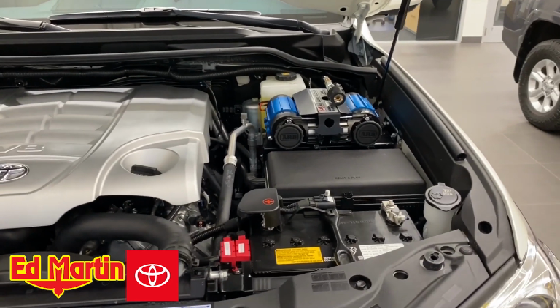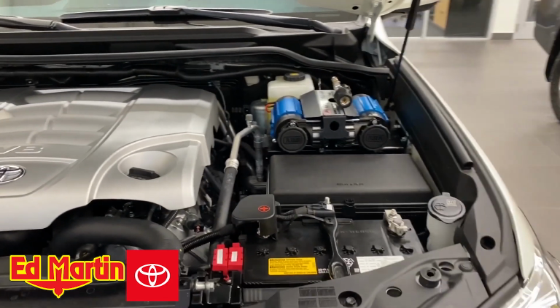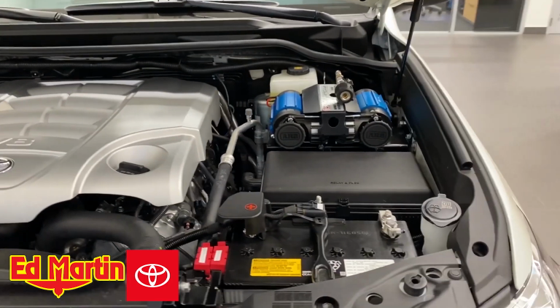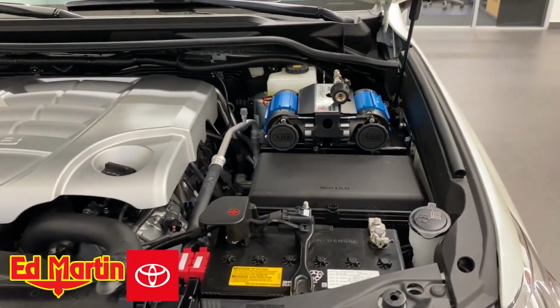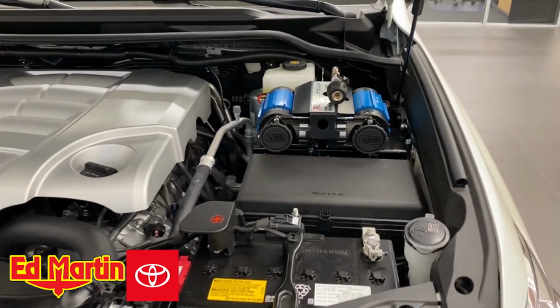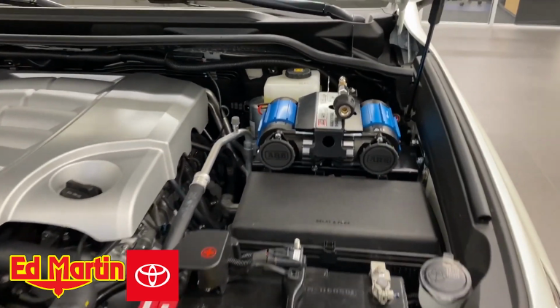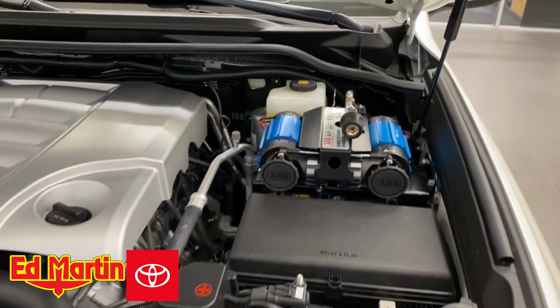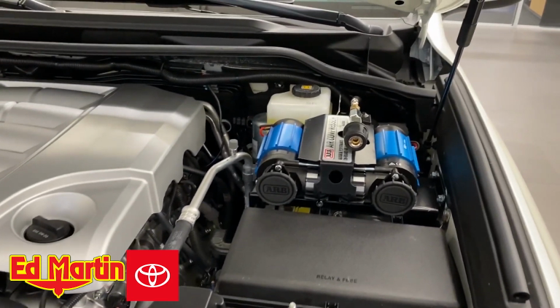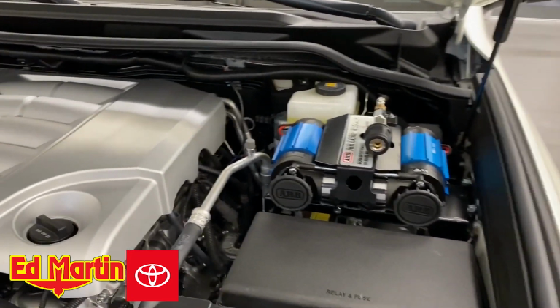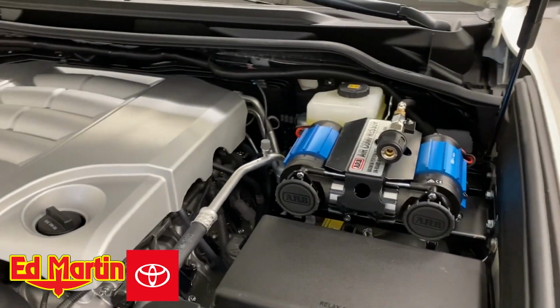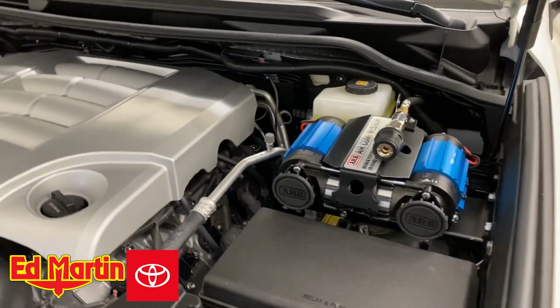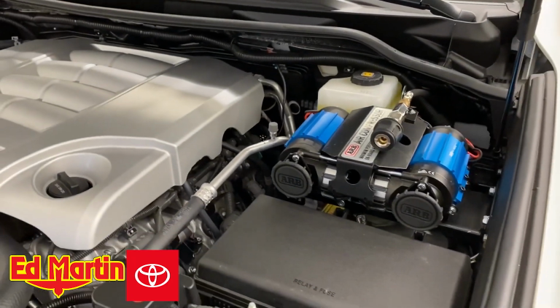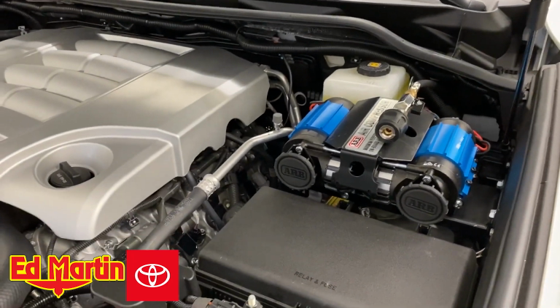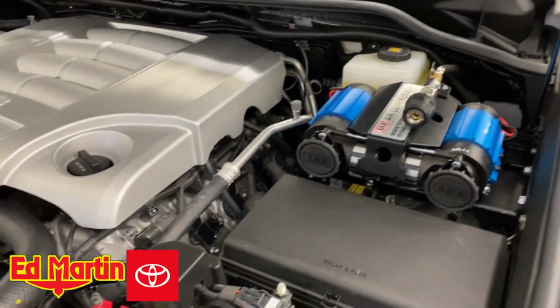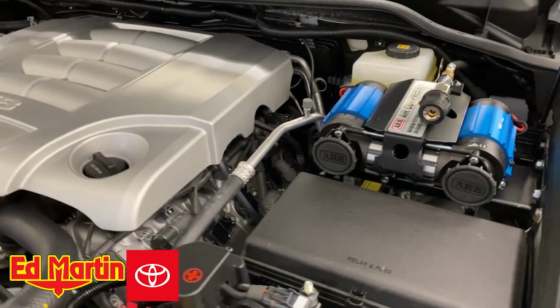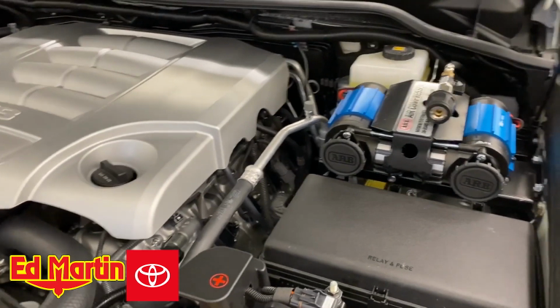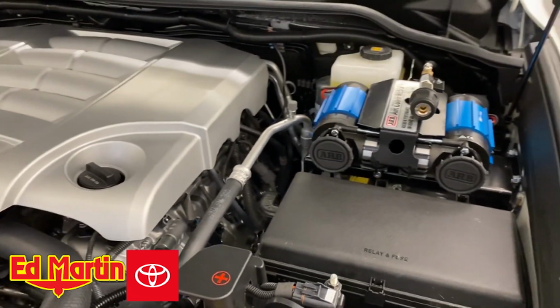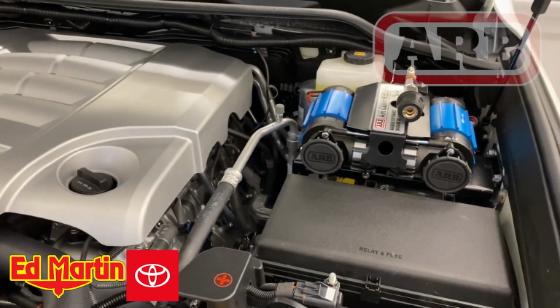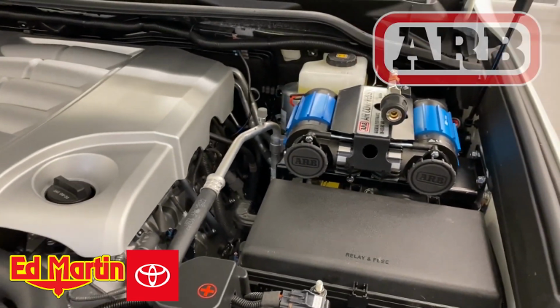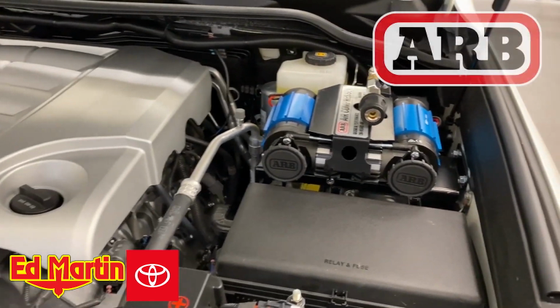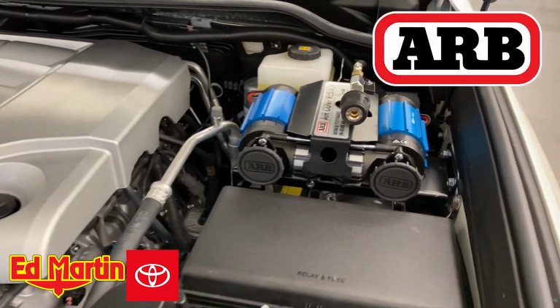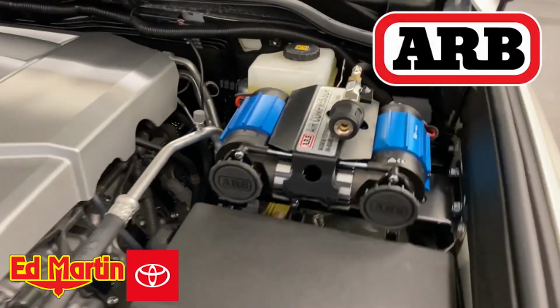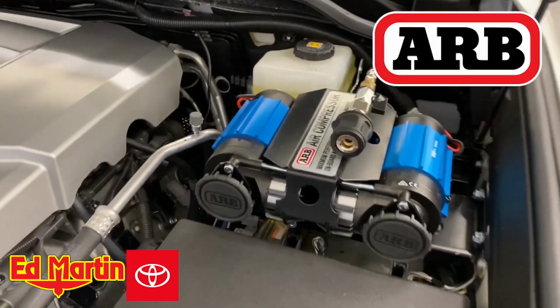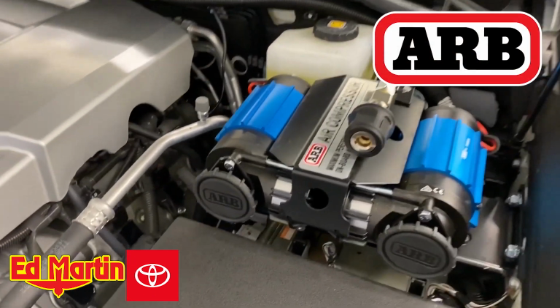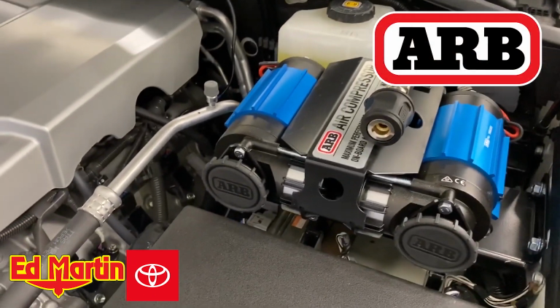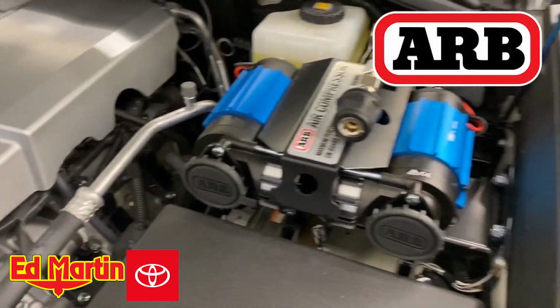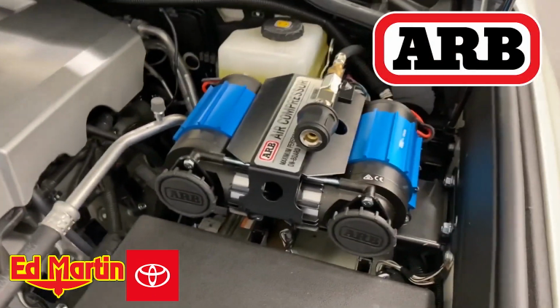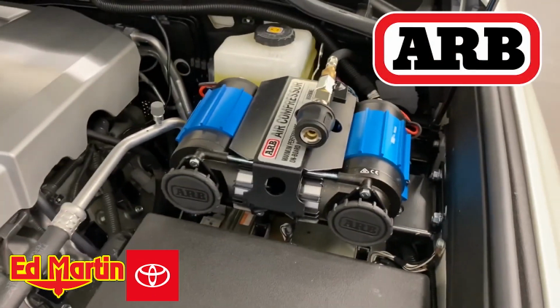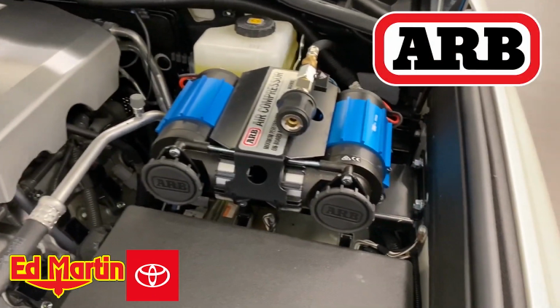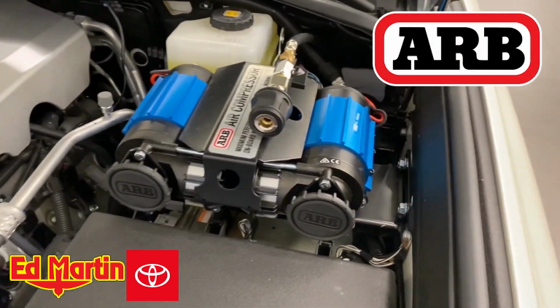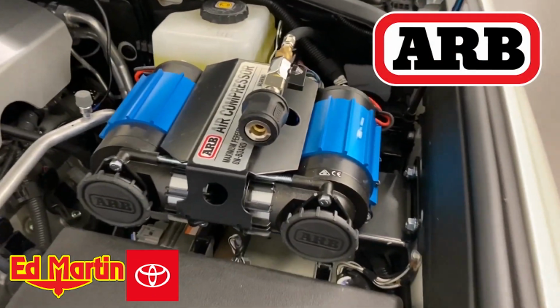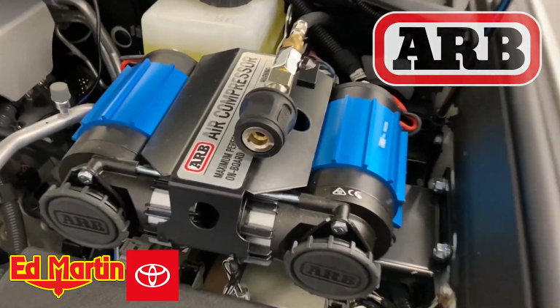Hey guys, Eric Sargent, General Manager Ed Martin Toyota, Noblesville, Indiana. I just wanted to give you a quick little show-off of the ARB twin-air compressor mounted in a 200 series Land Cruiser.